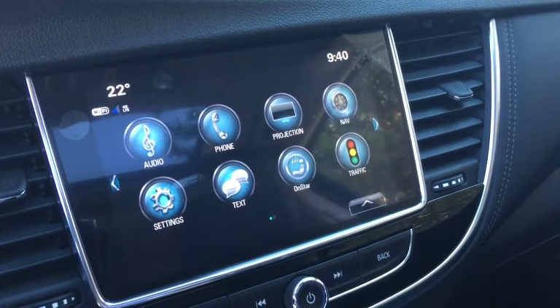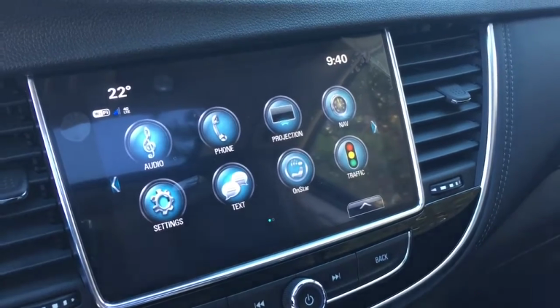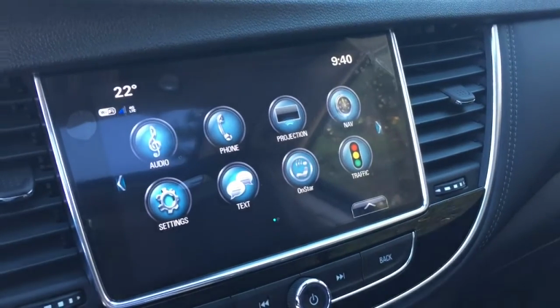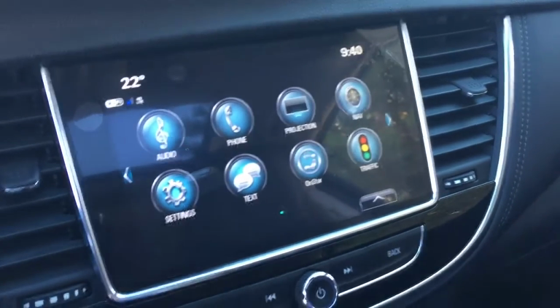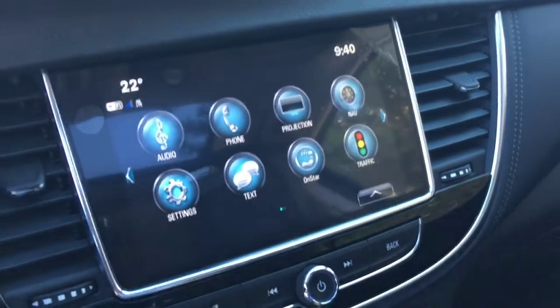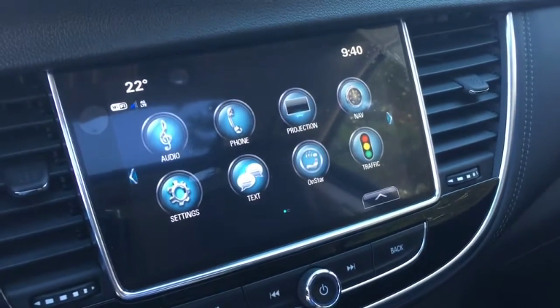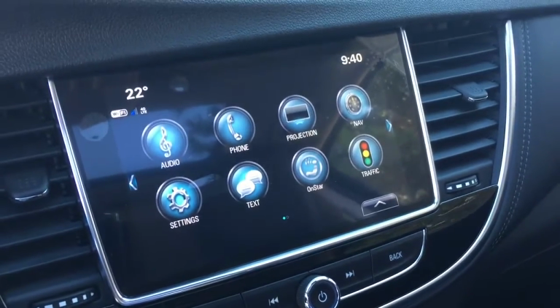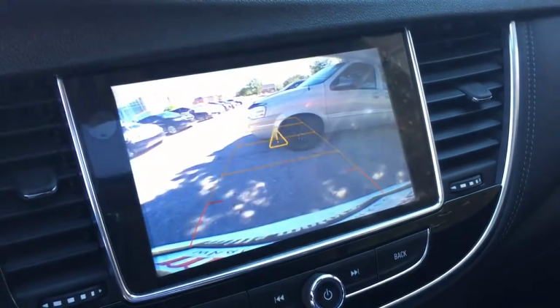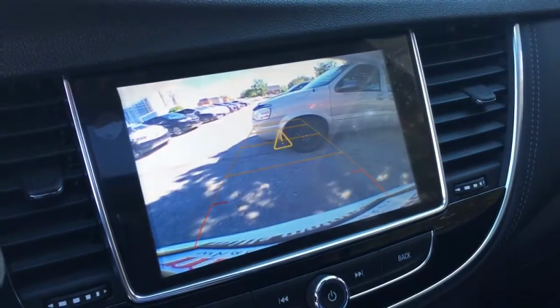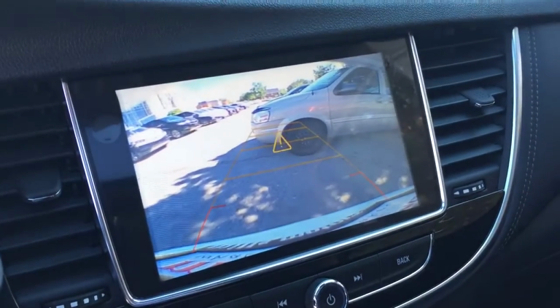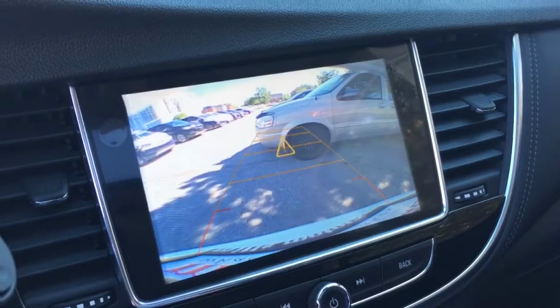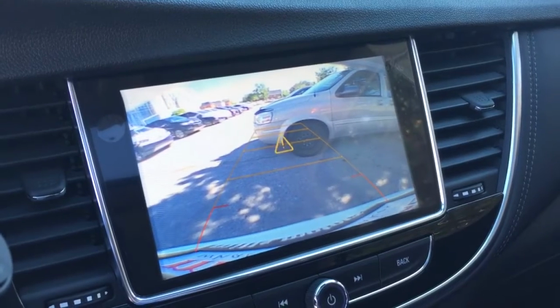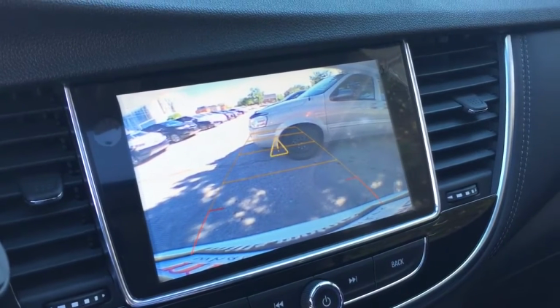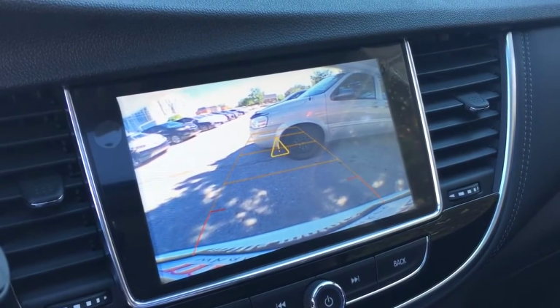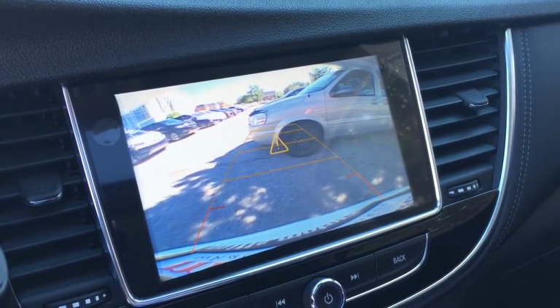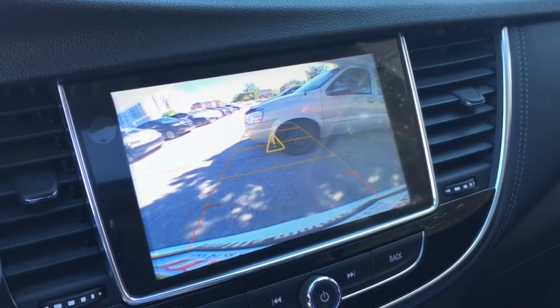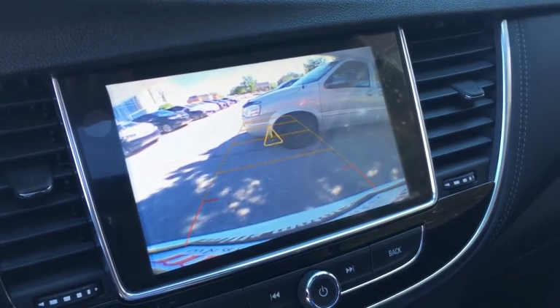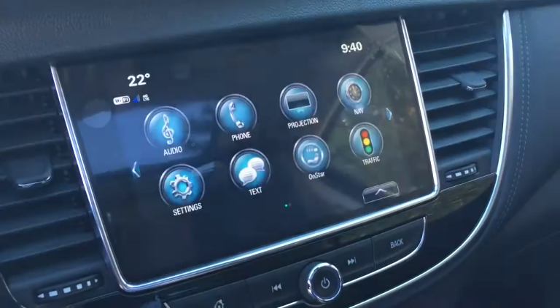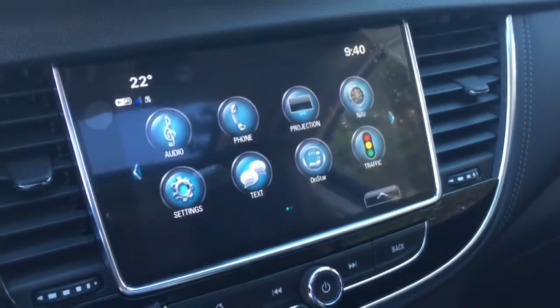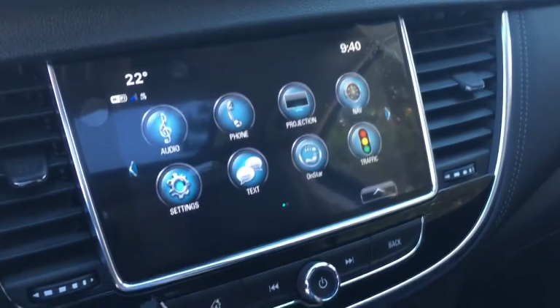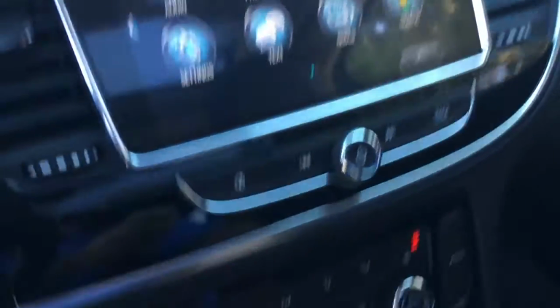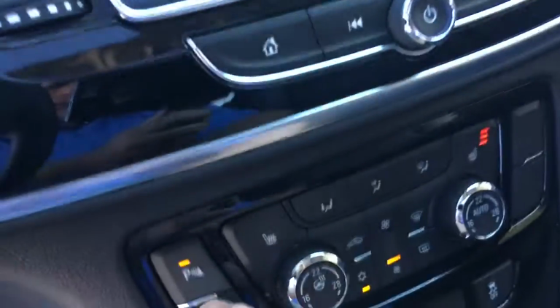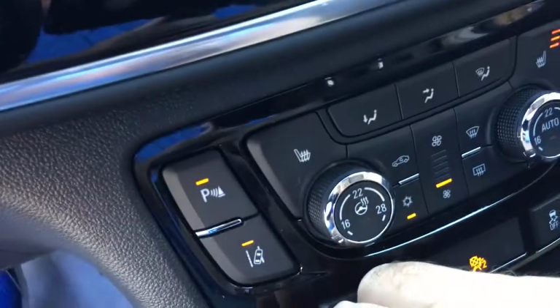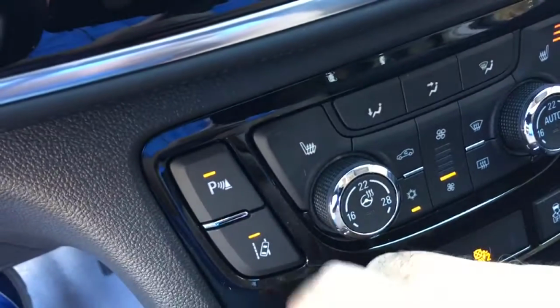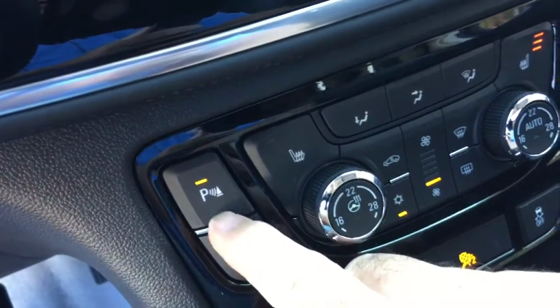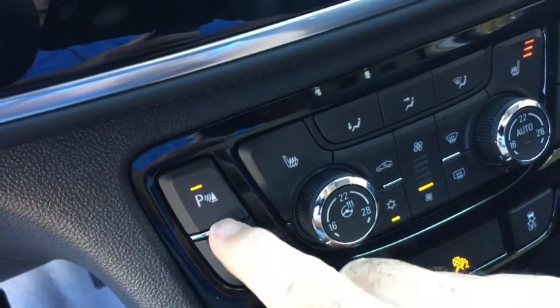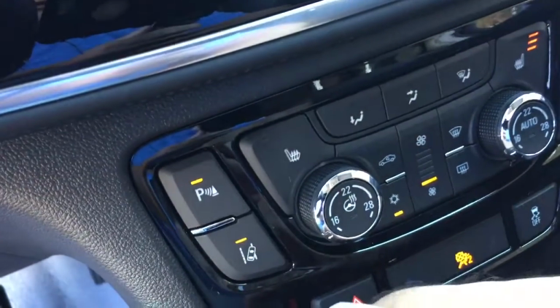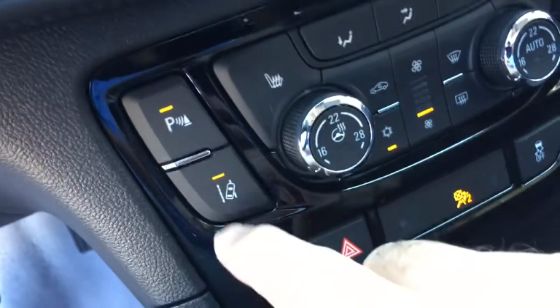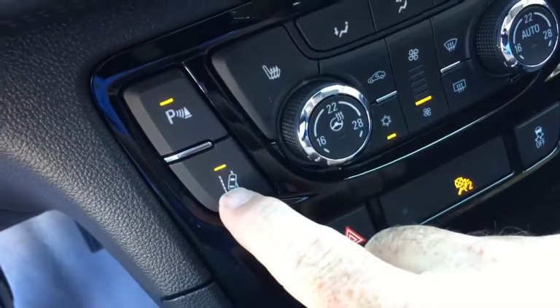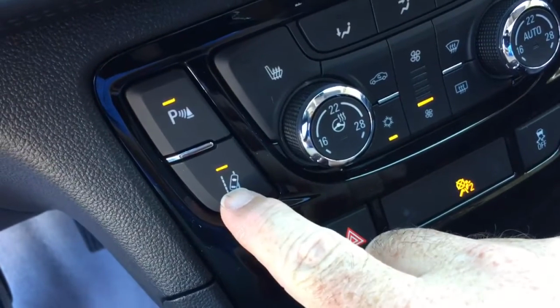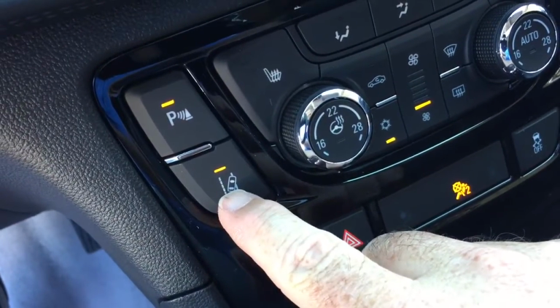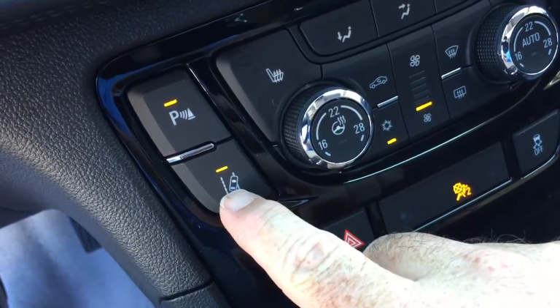You've got the full range of OnStar services, and the full-color rear backup camera with trajectory, giving you an alert to let you know about the vehicle behind you. You also have front parking sensors — the on/off for that is right here — and the lane departure warning system.